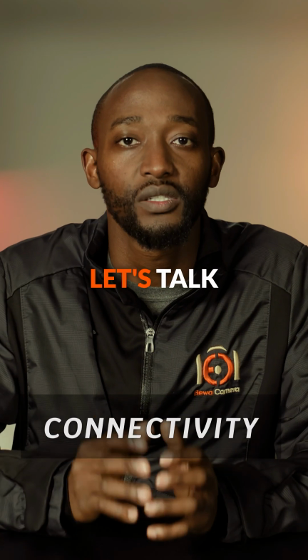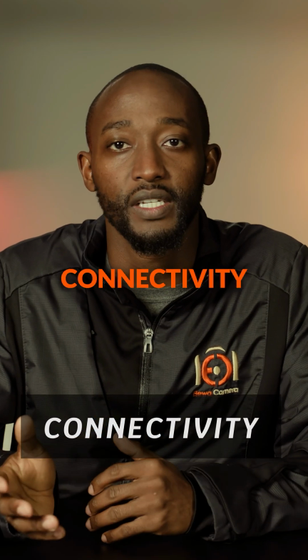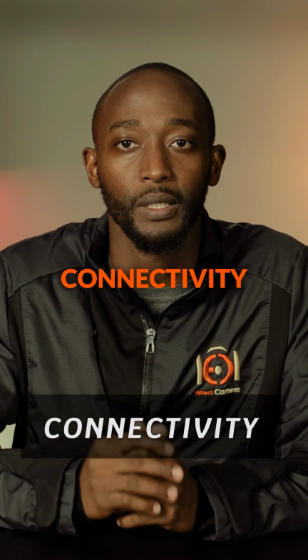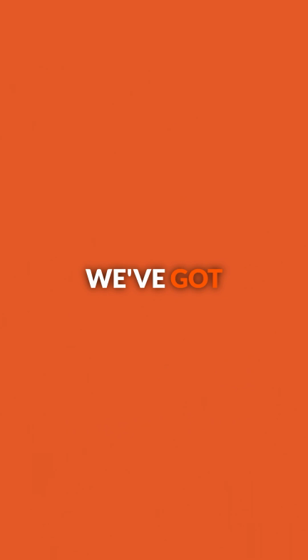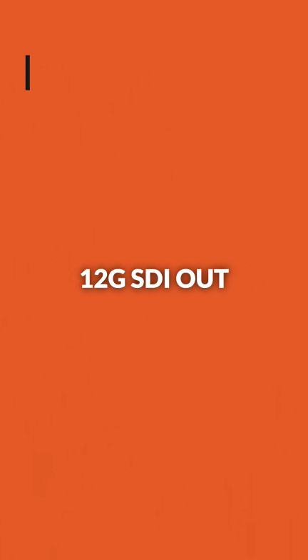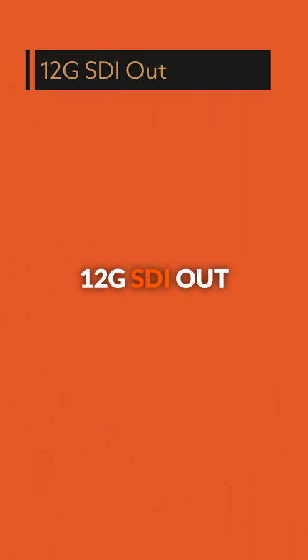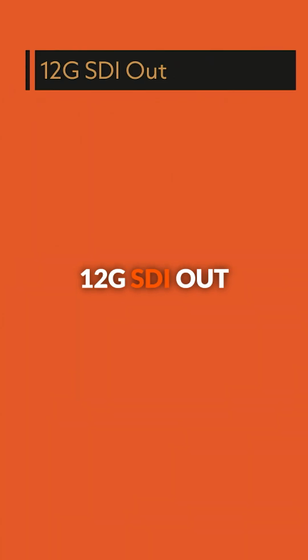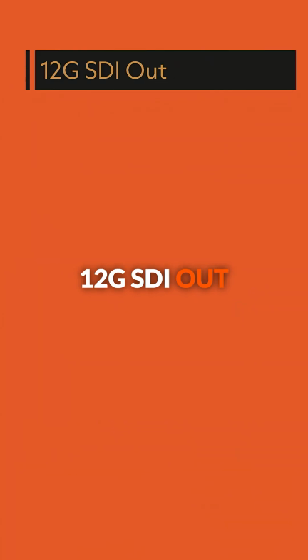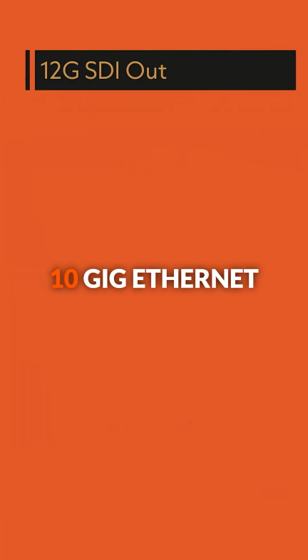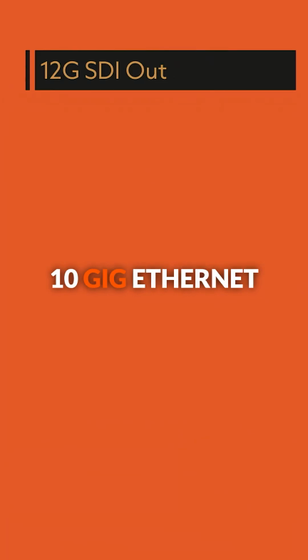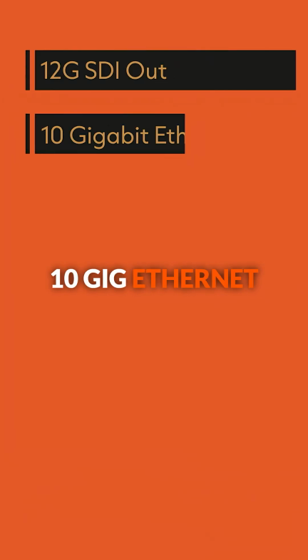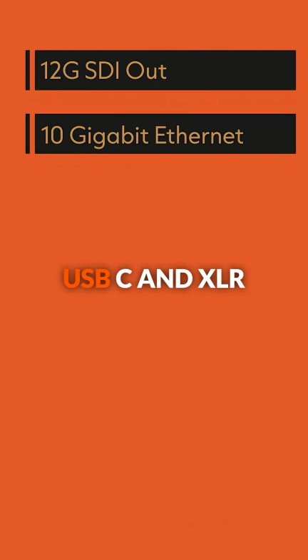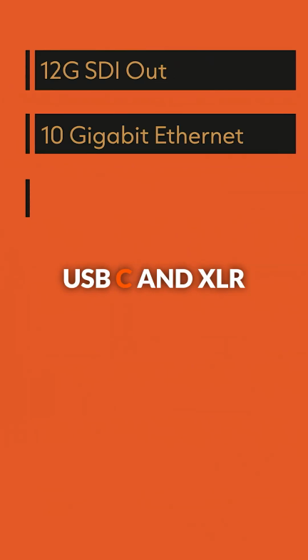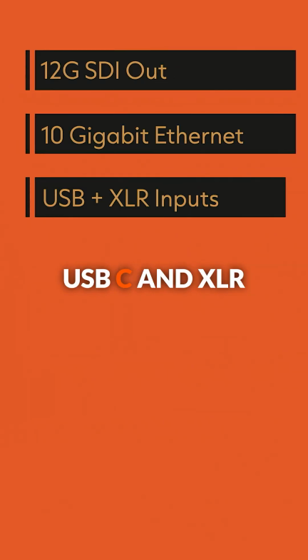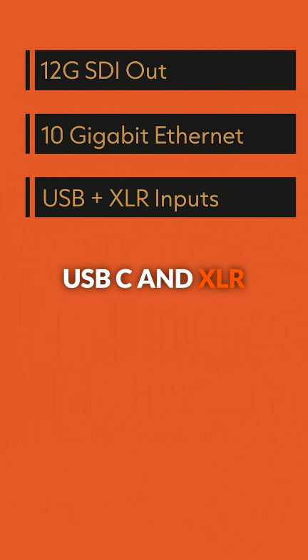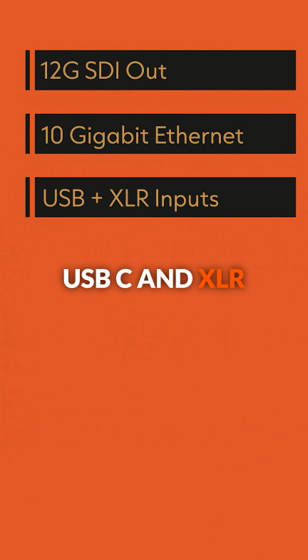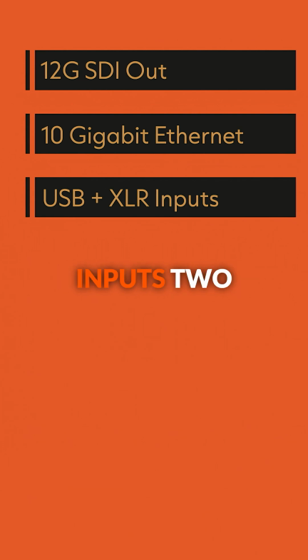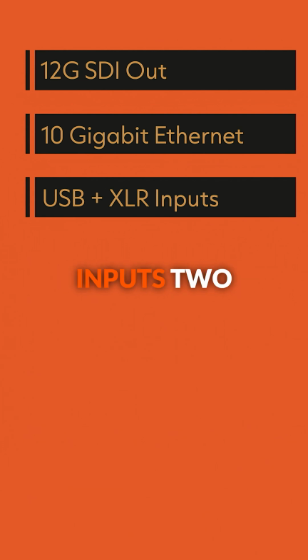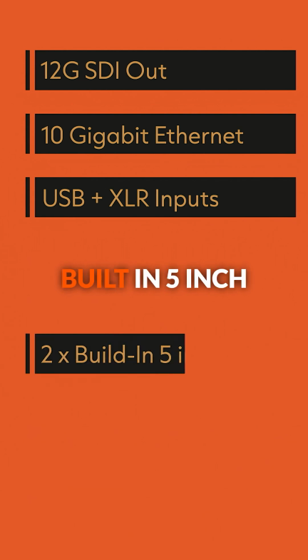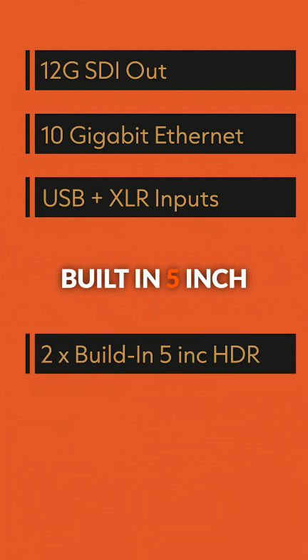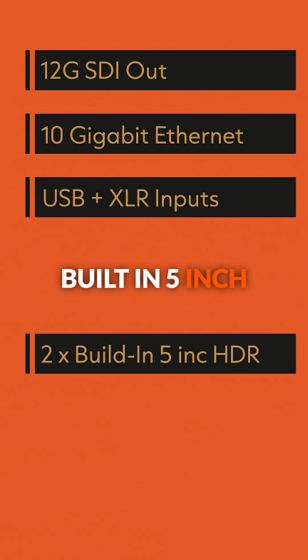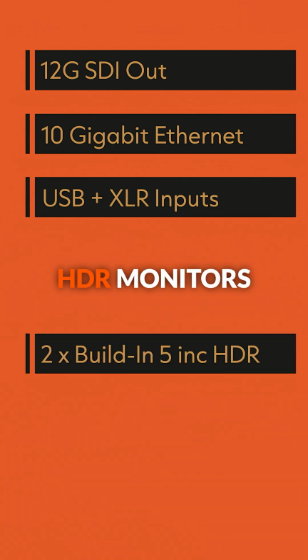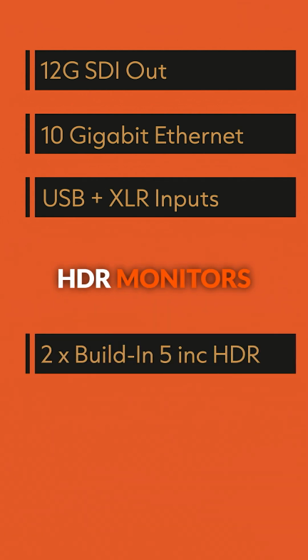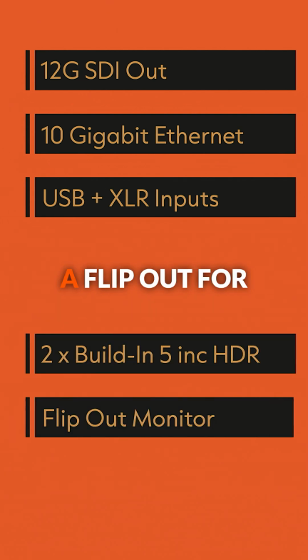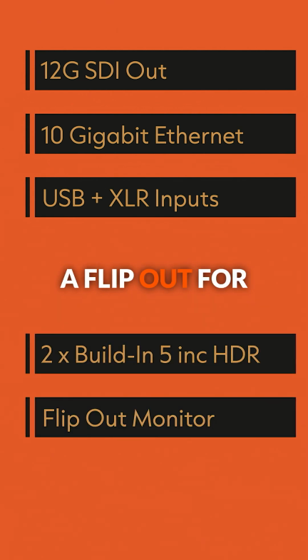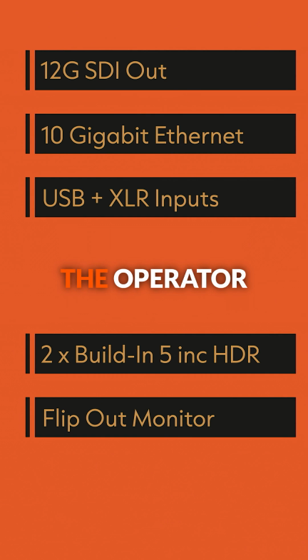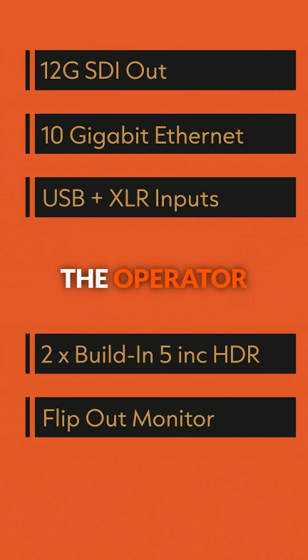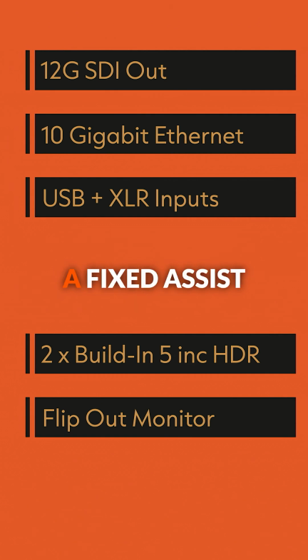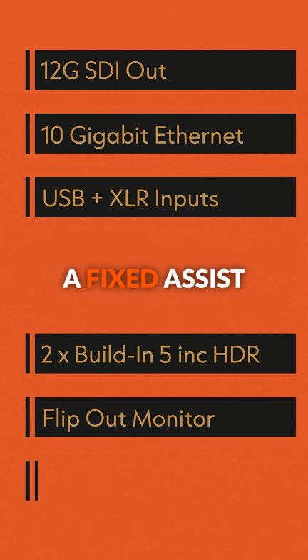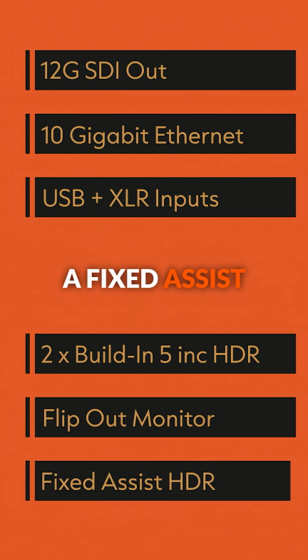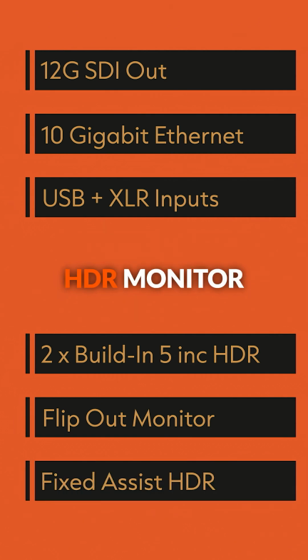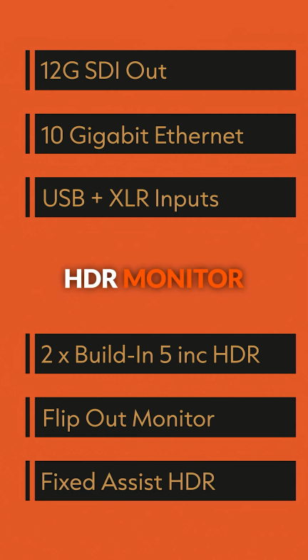Let's talk connectivity. We've got 12G SDI out, 10GB Ethernet, USB-C and XLR inputs, two built-in 5-inch HDR monitors — a flip-out for the operator and a fixed assist HDR monitor.